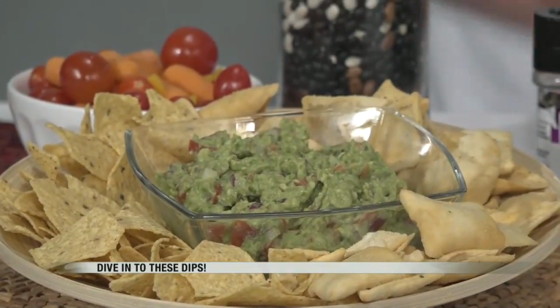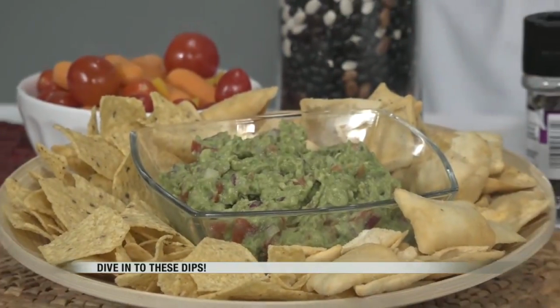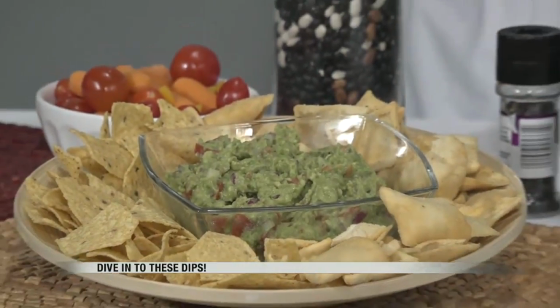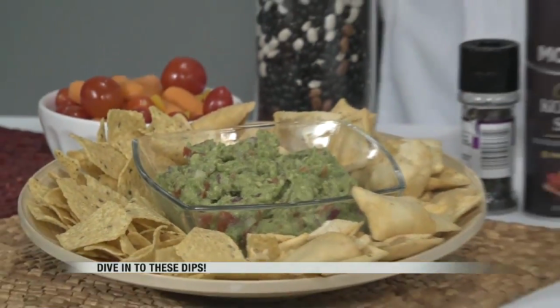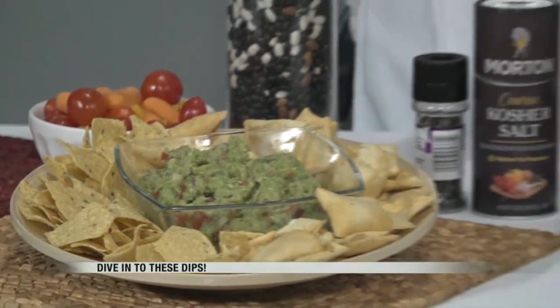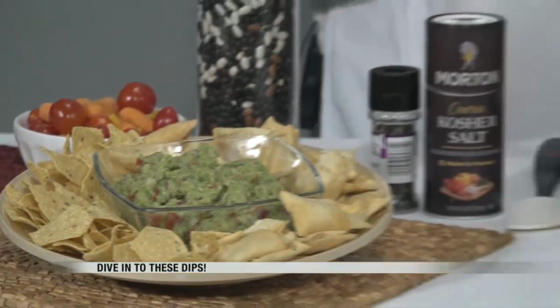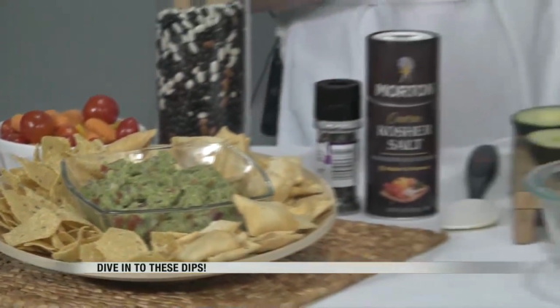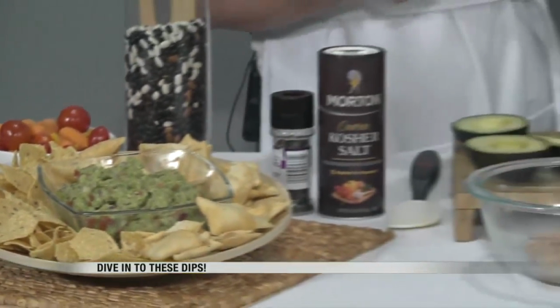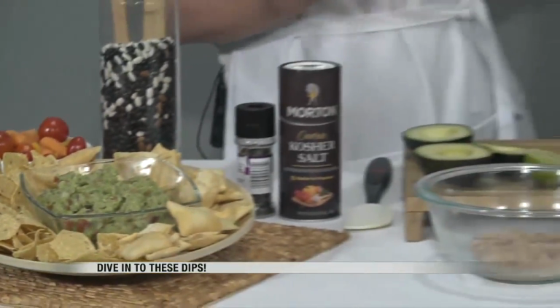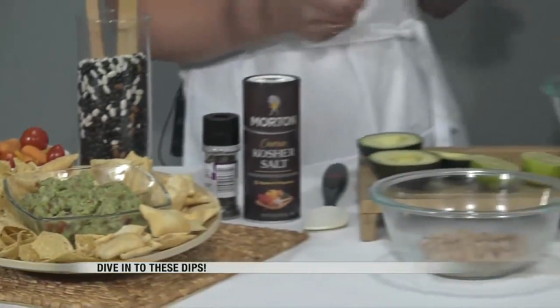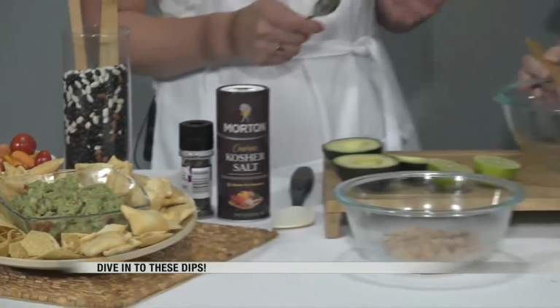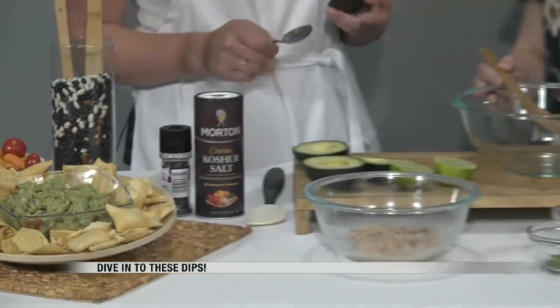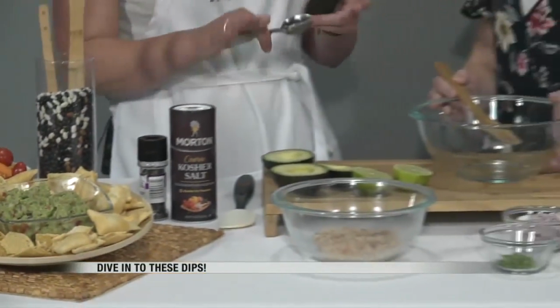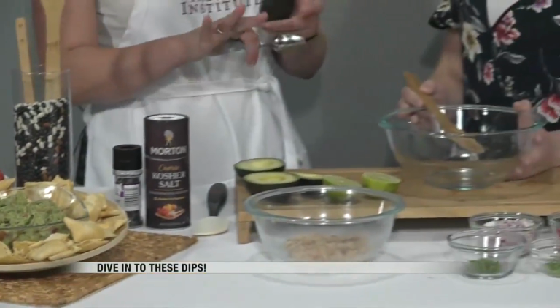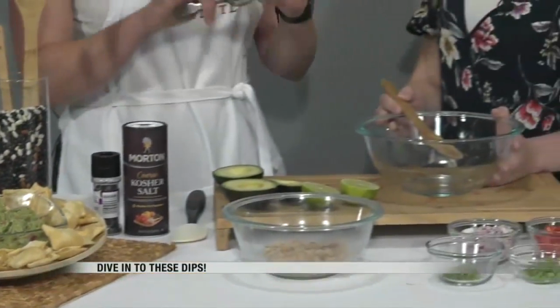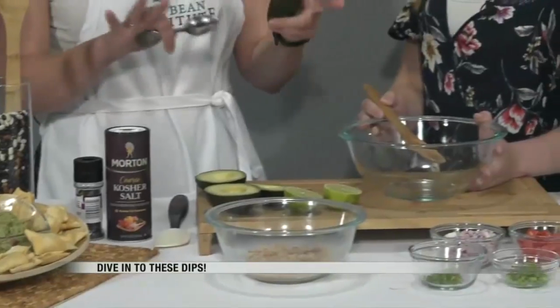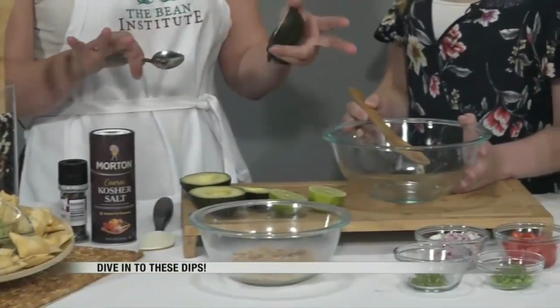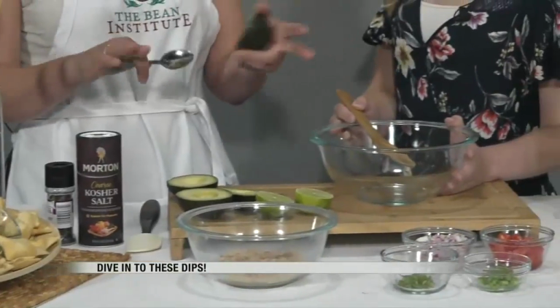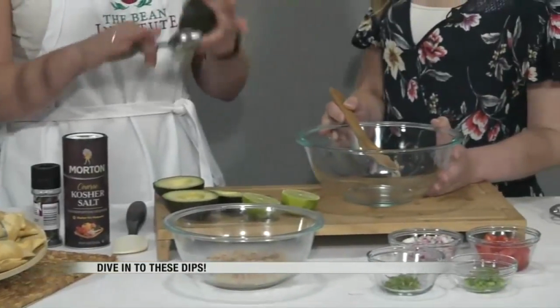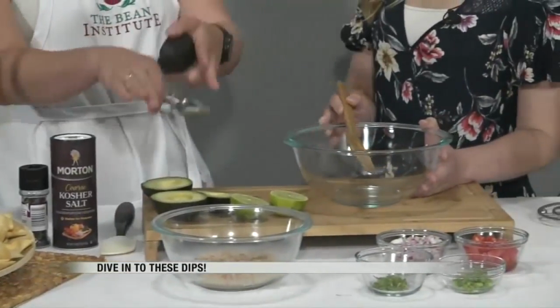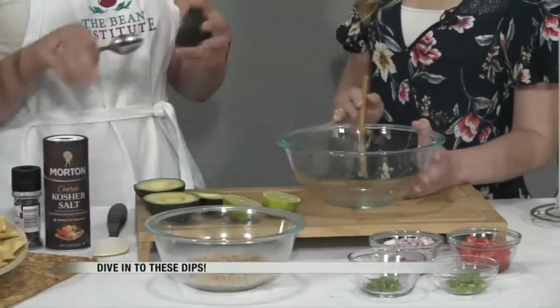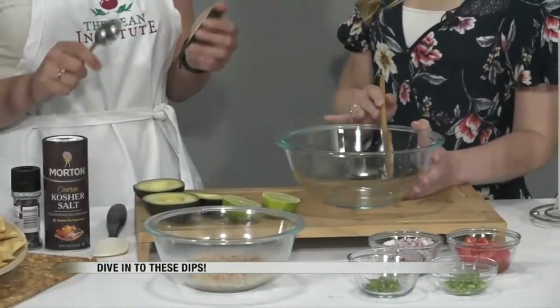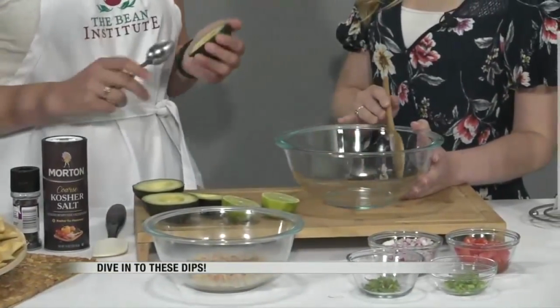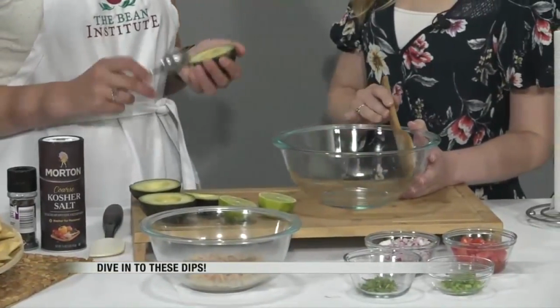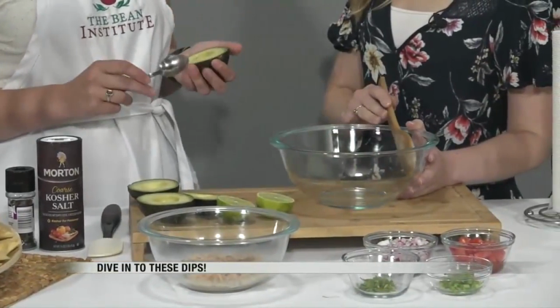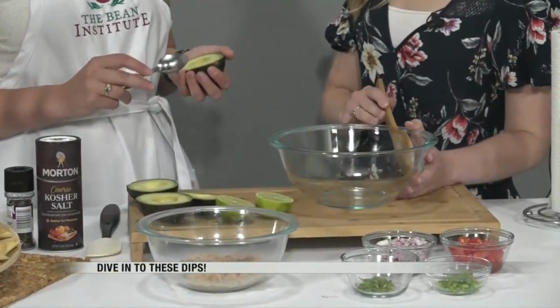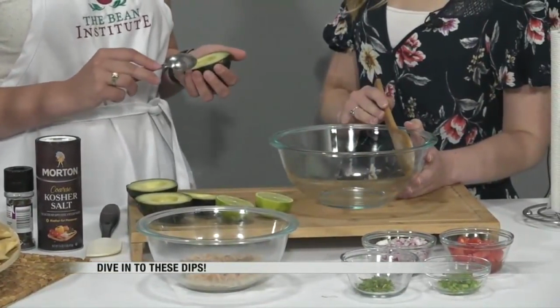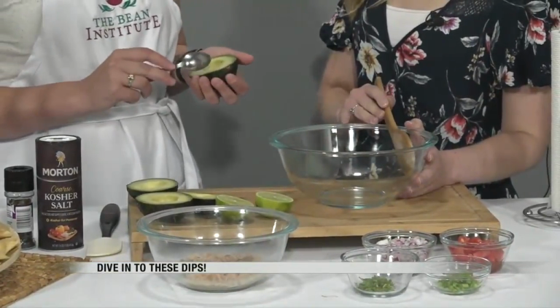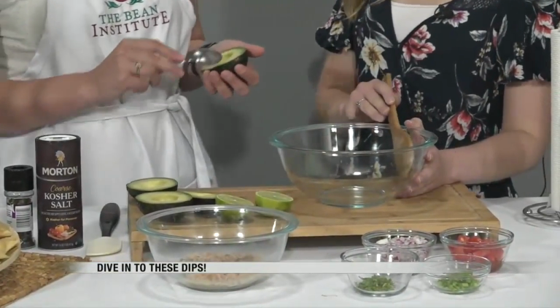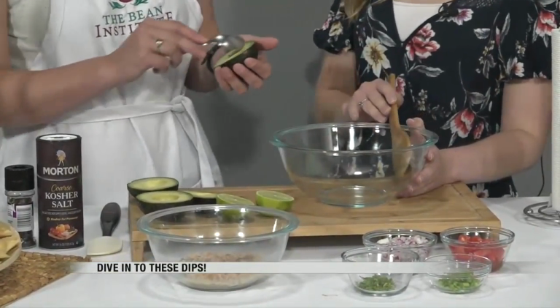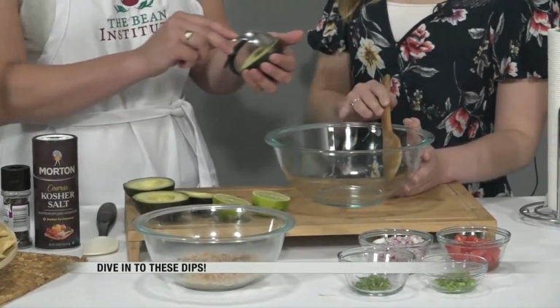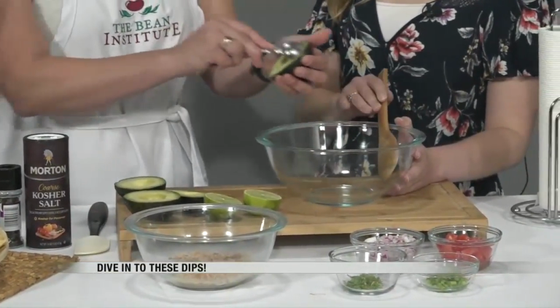Everybody, I mean, you hear from people over and over again — they absolutely love guacamole. And we're doing a very traditional guacamole with a little twist. We're adding a little bit of pinto beans to our guac today.